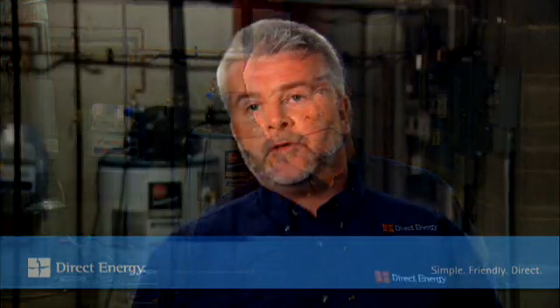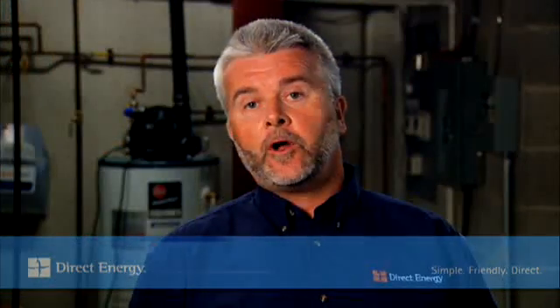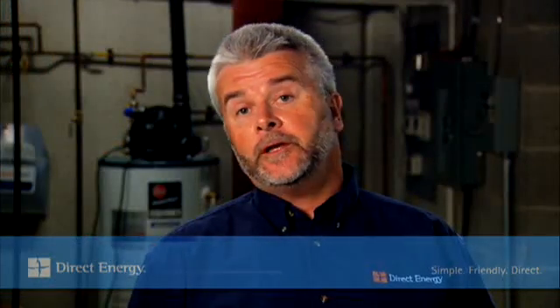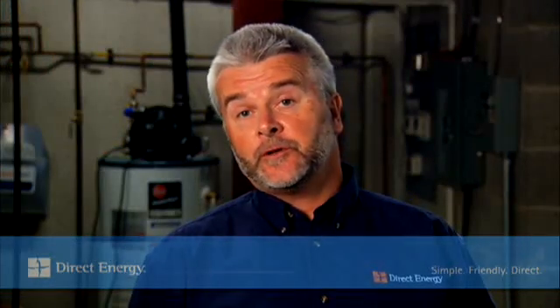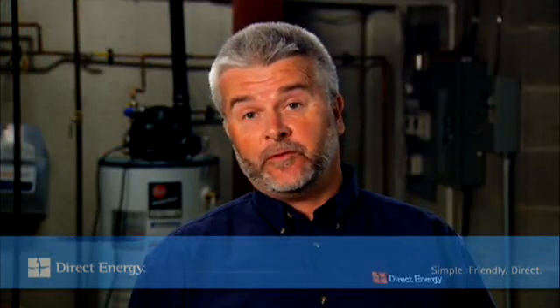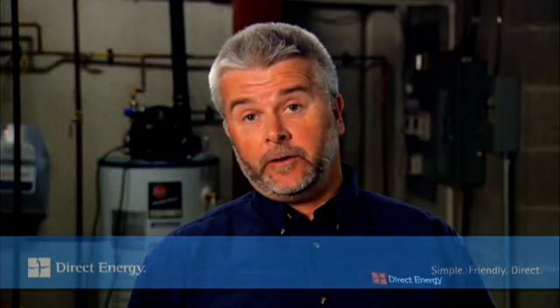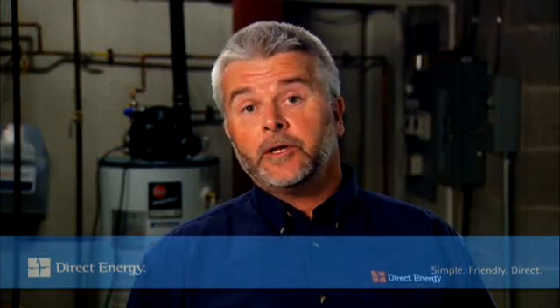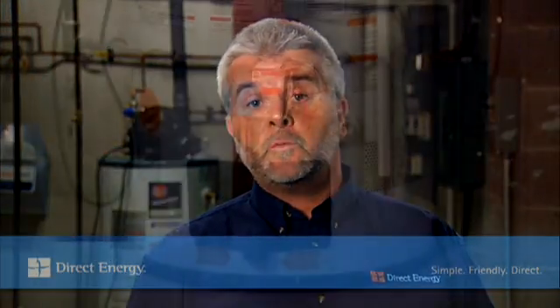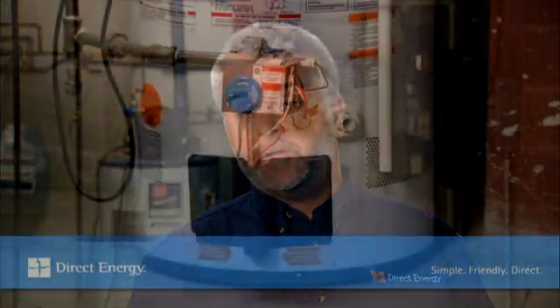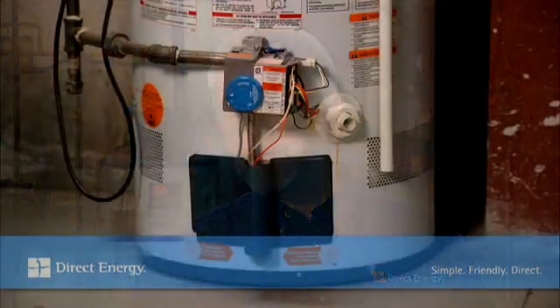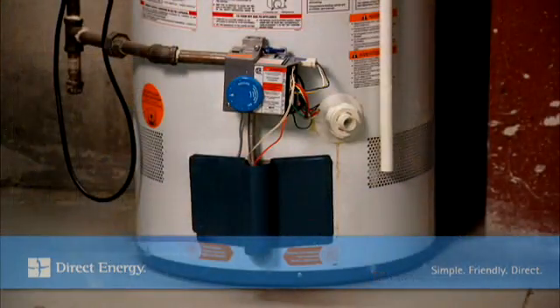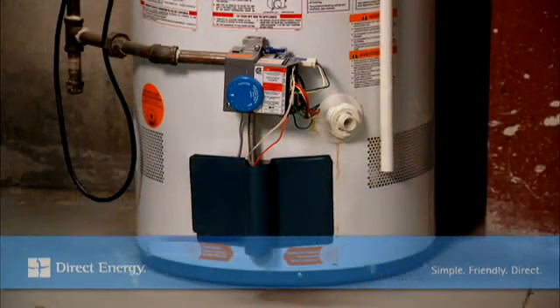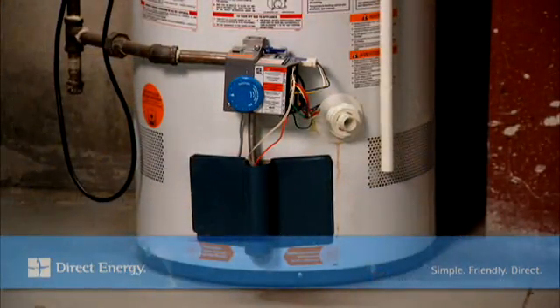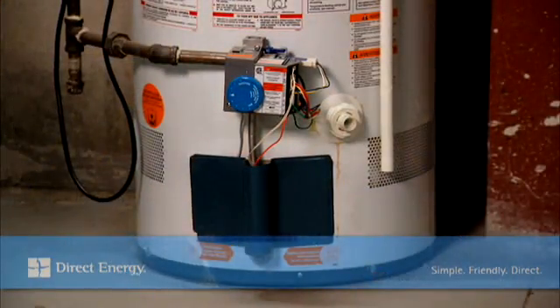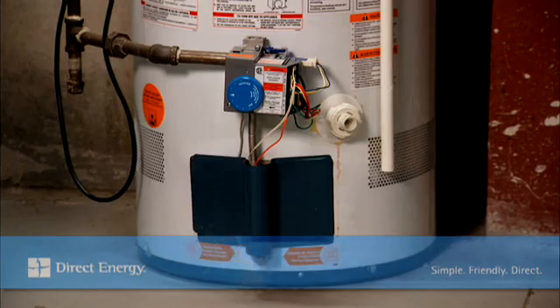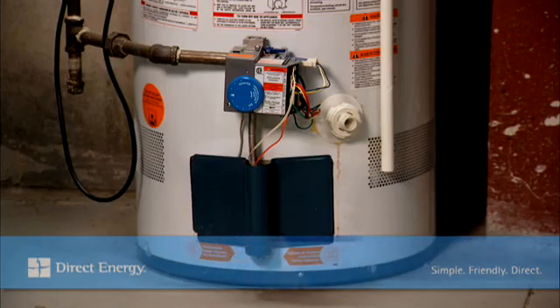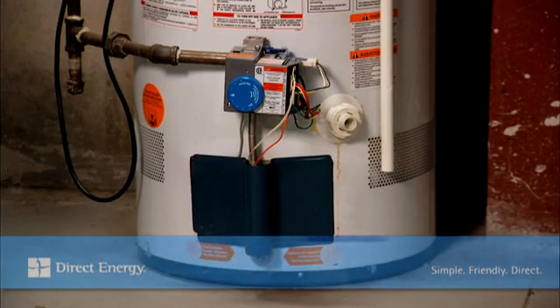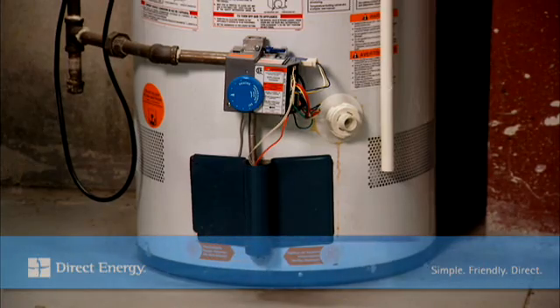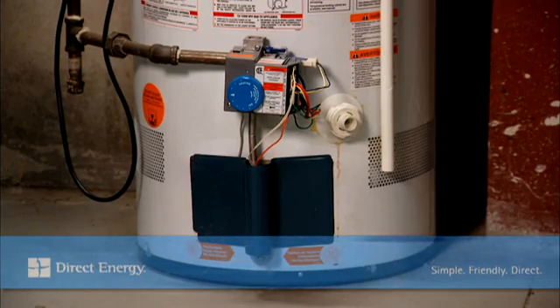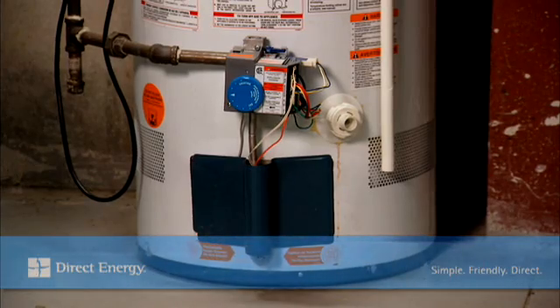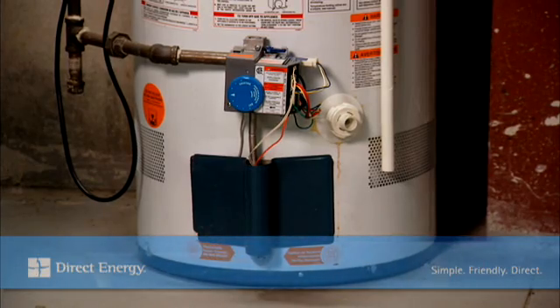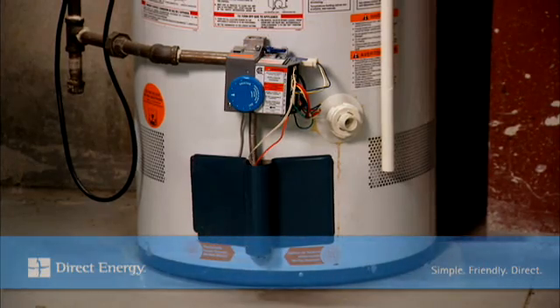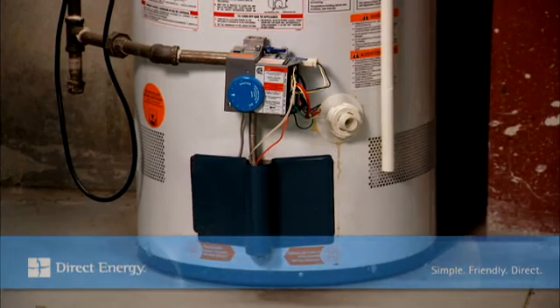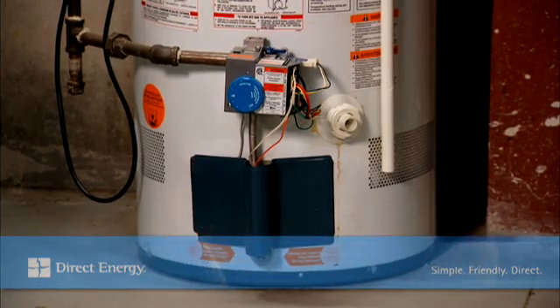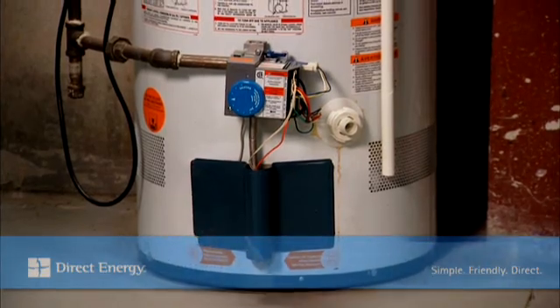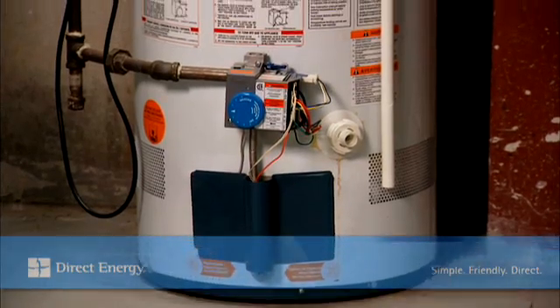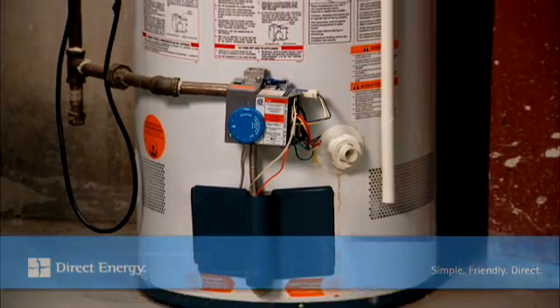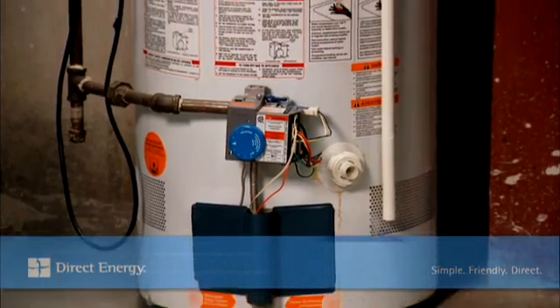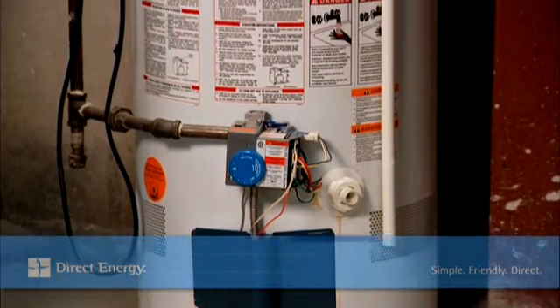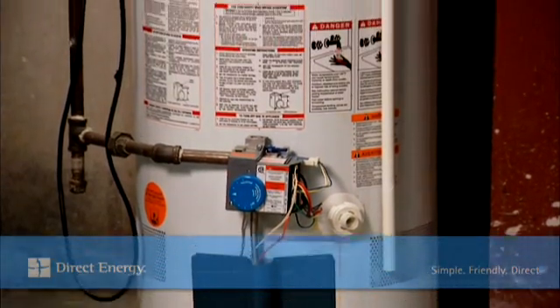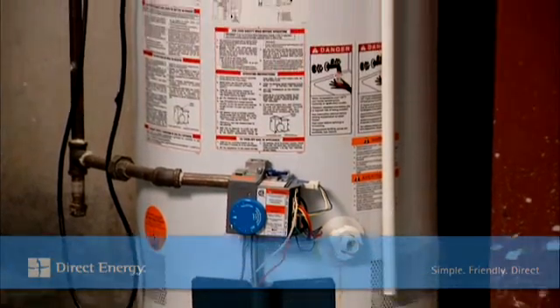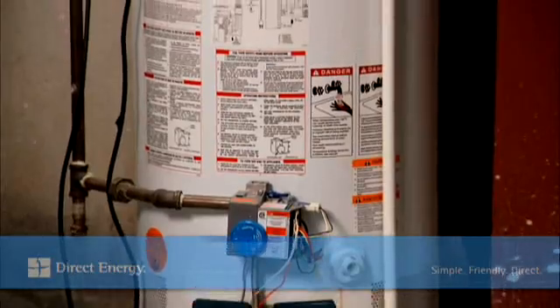Before calling in your service provider, check the water heater thermostat to make sure it hasn't been inadvertently set low. And if your unit is power vented, make sure there is enough power for the unit.